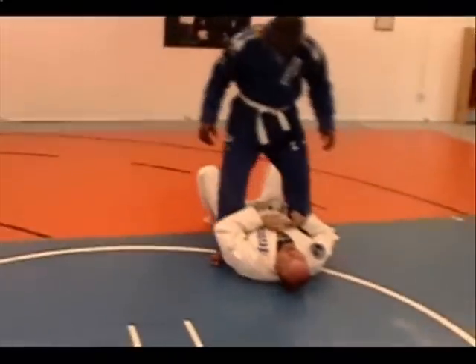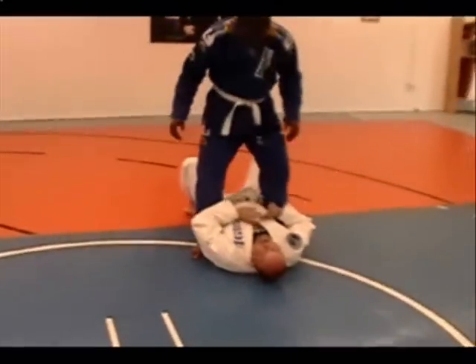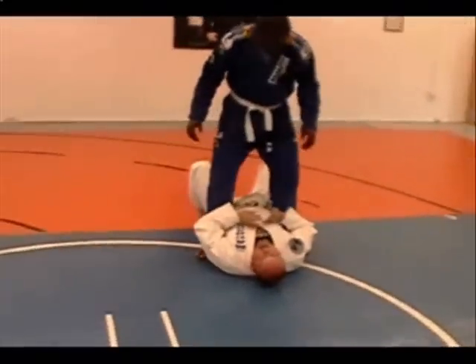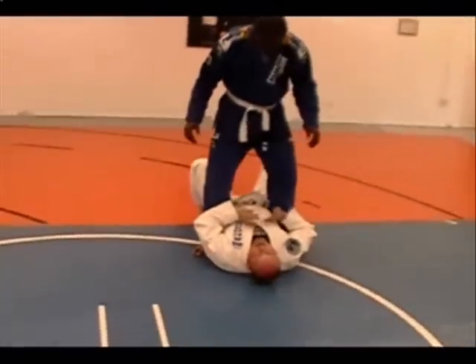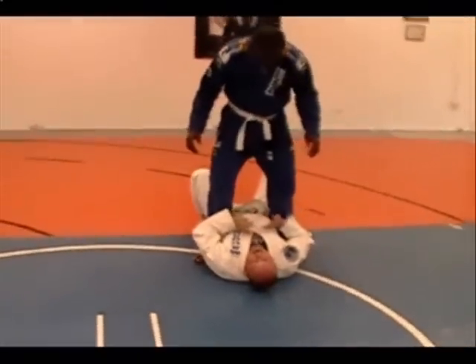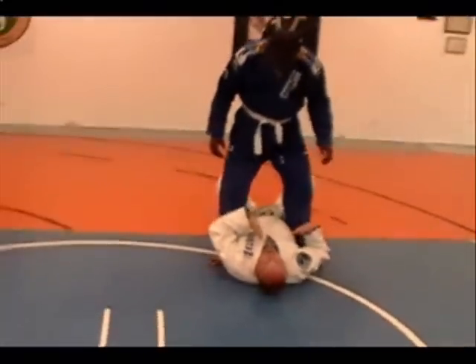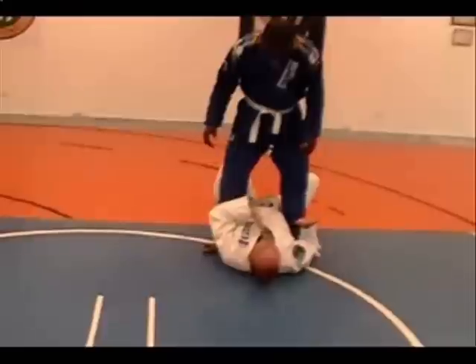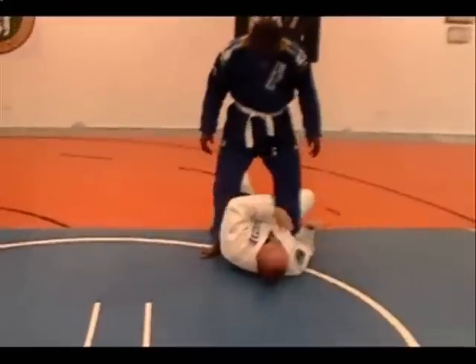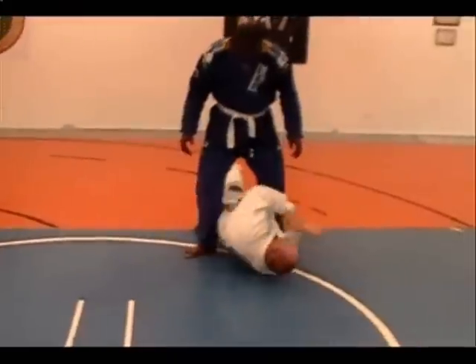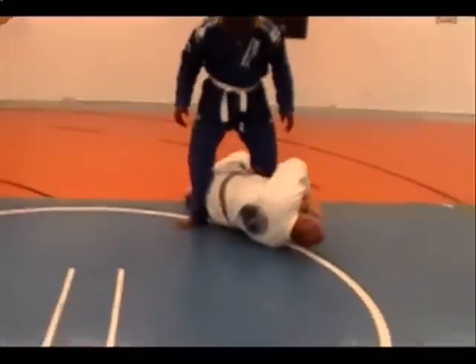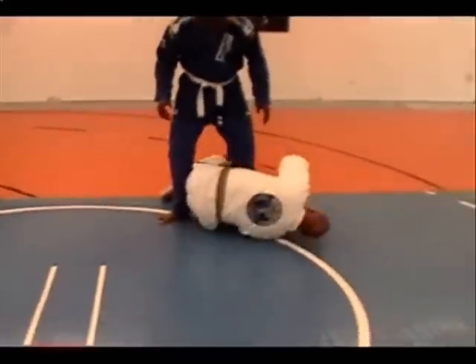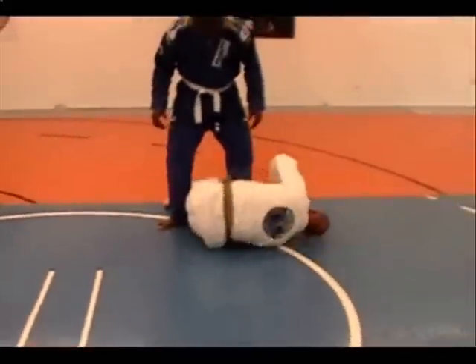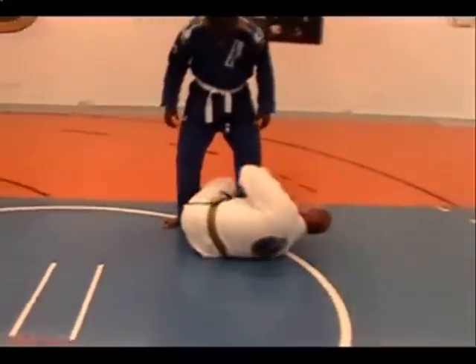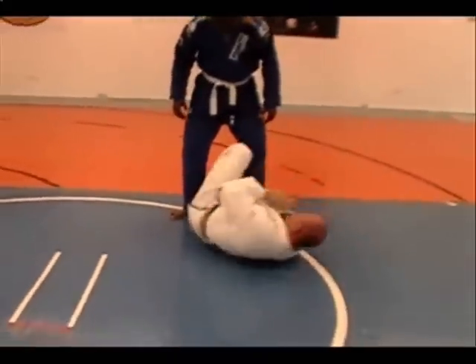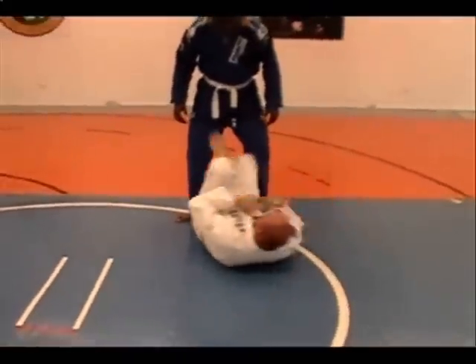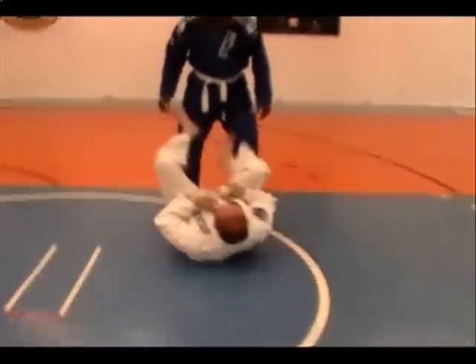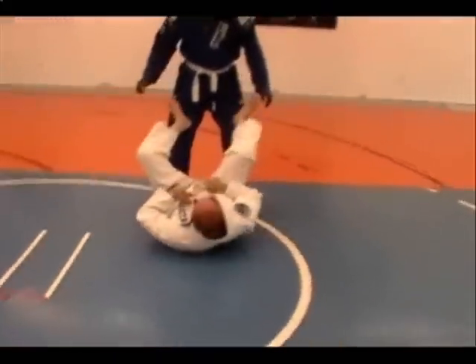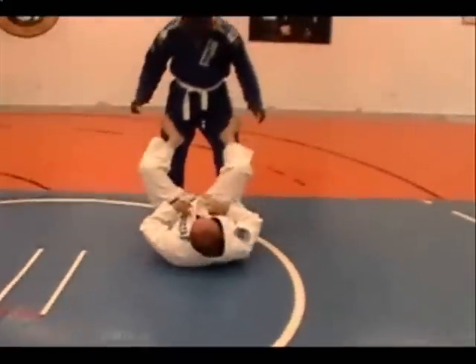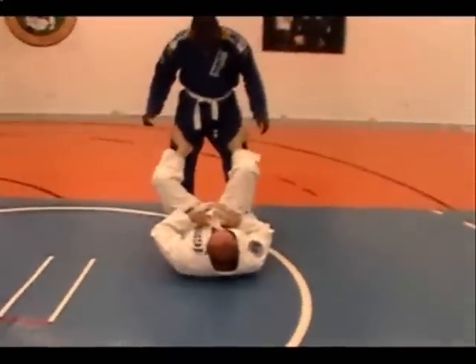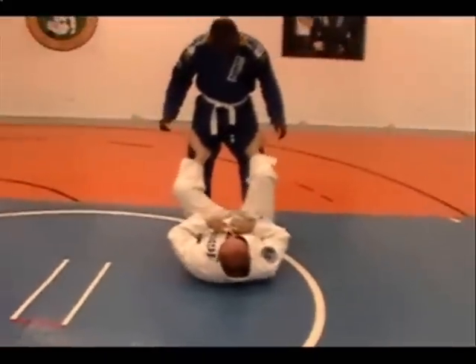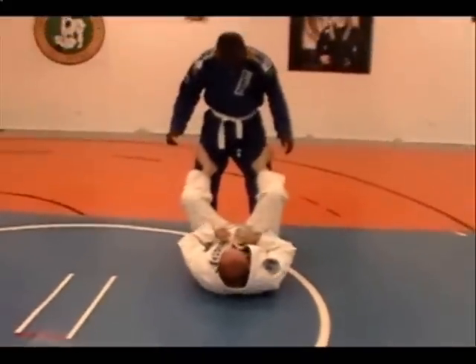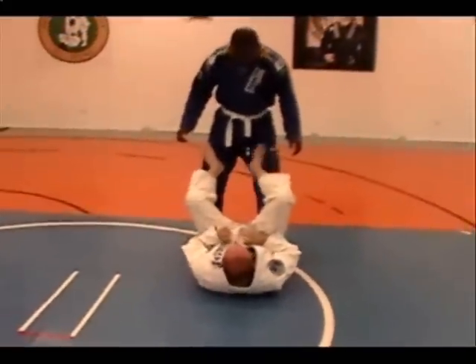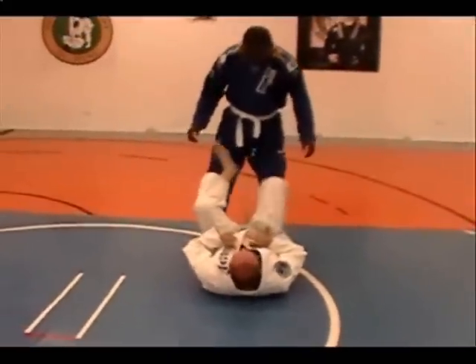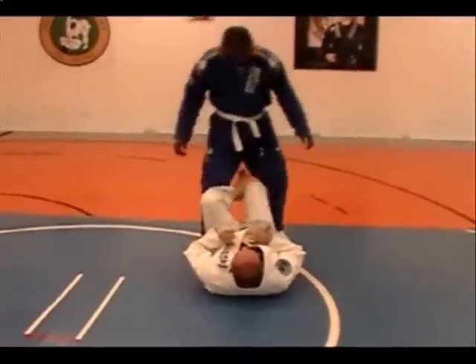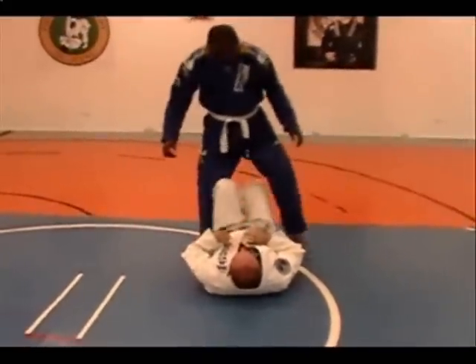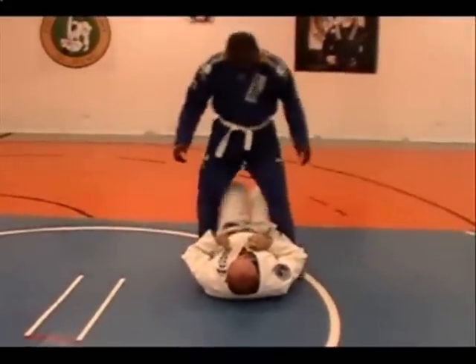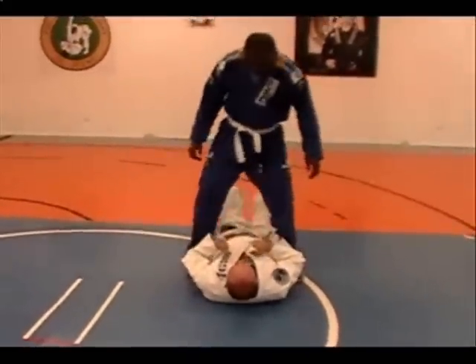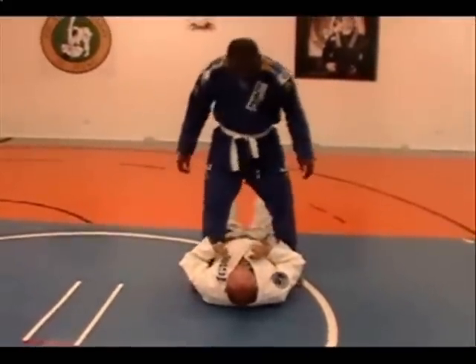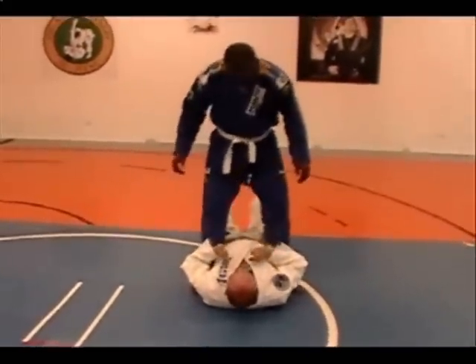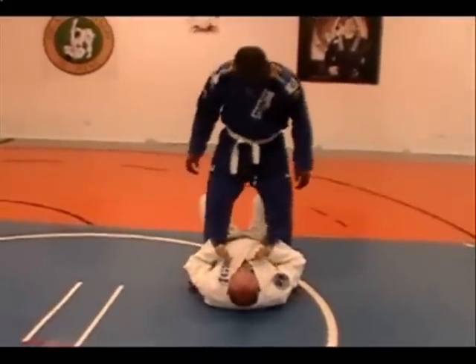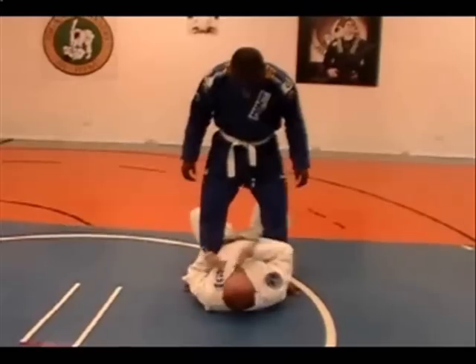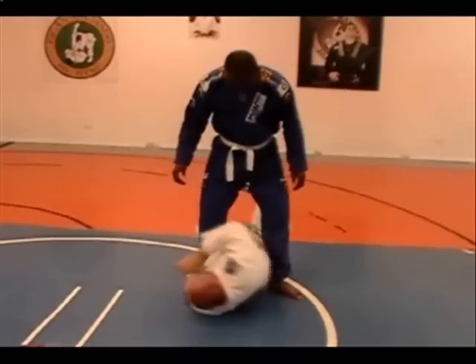He advances, I come to this side, escape, put my feet up, and my feet down, he comes in.